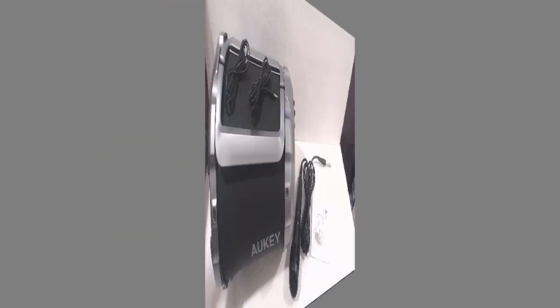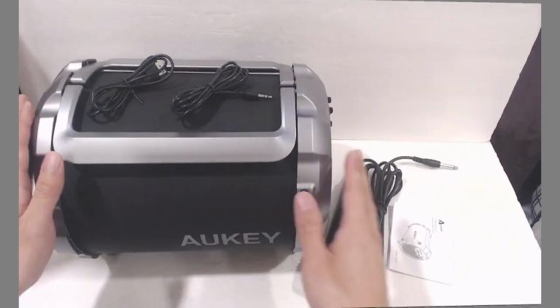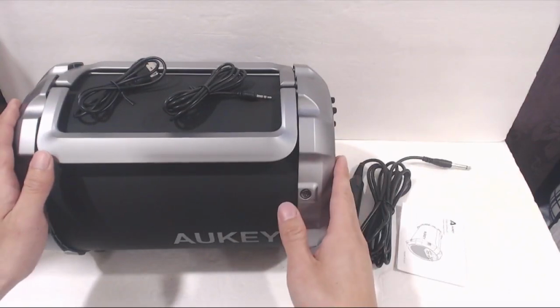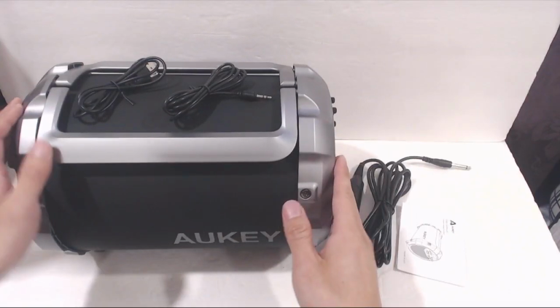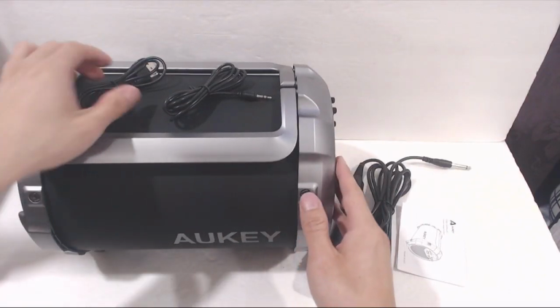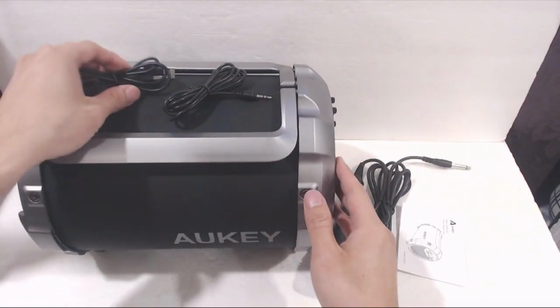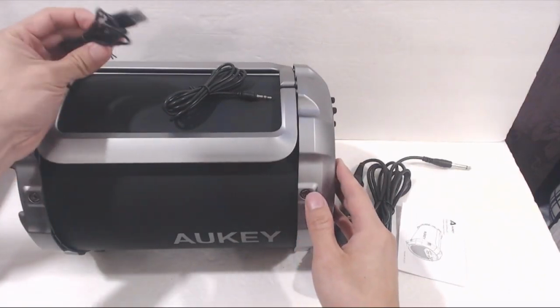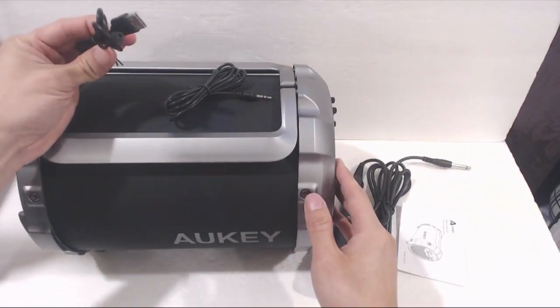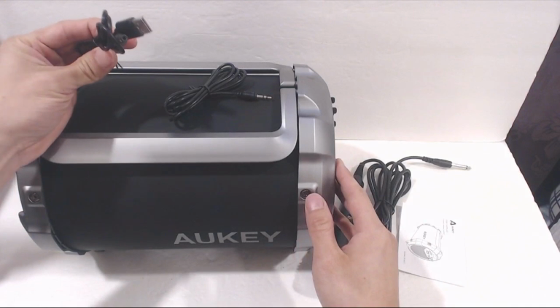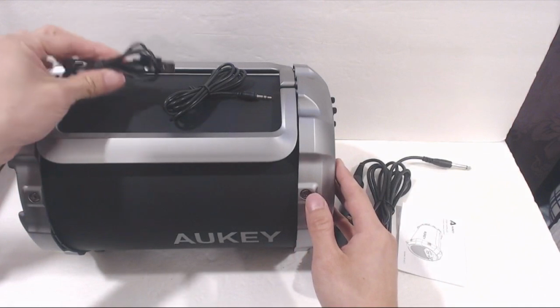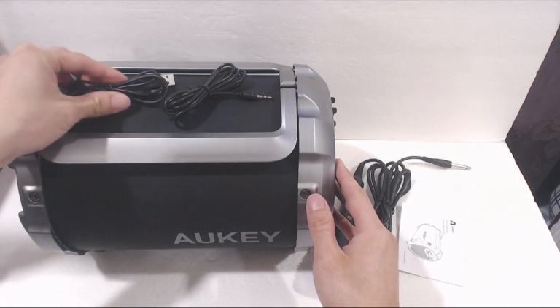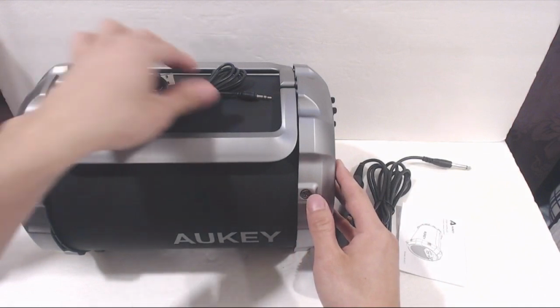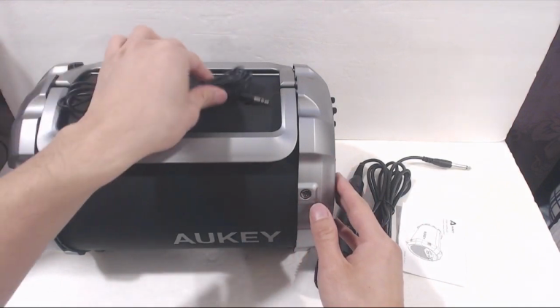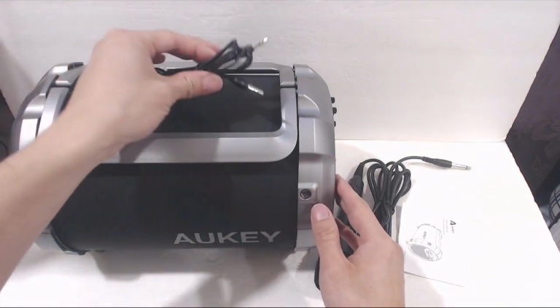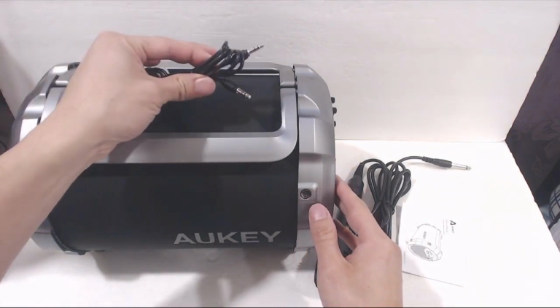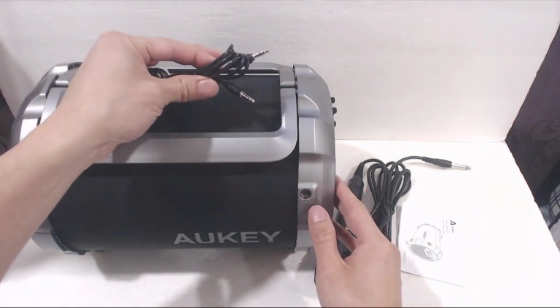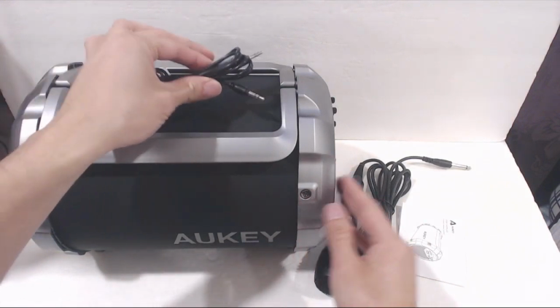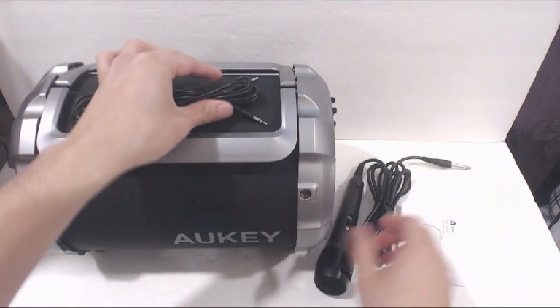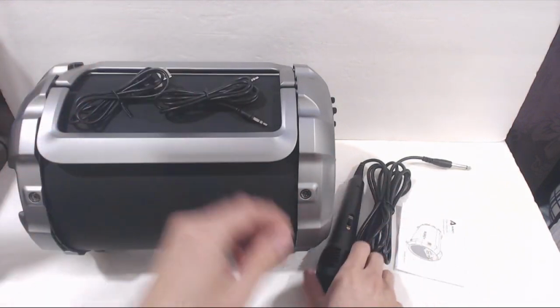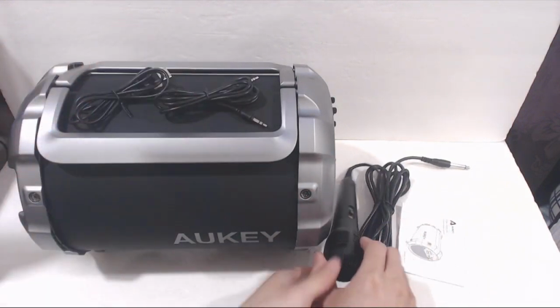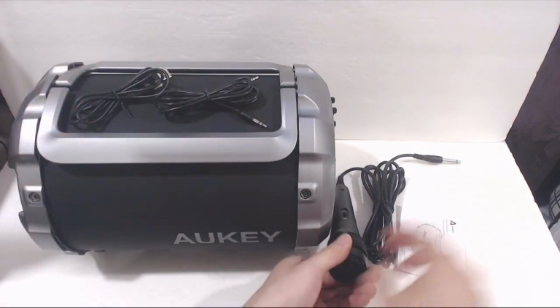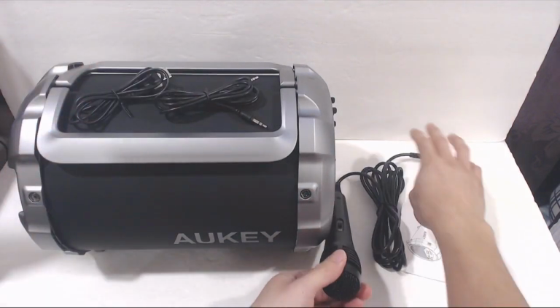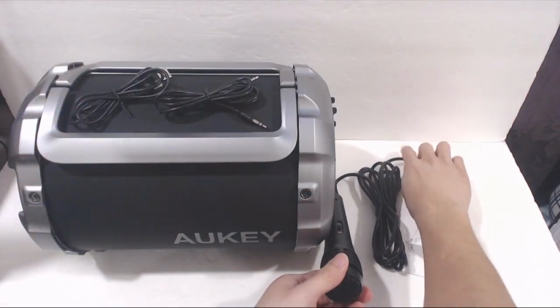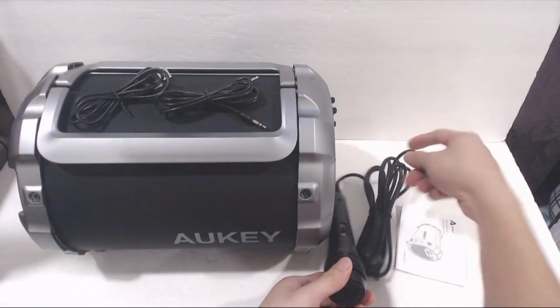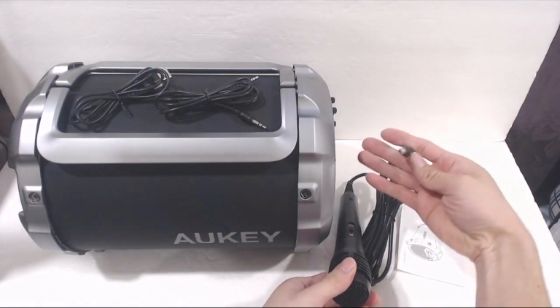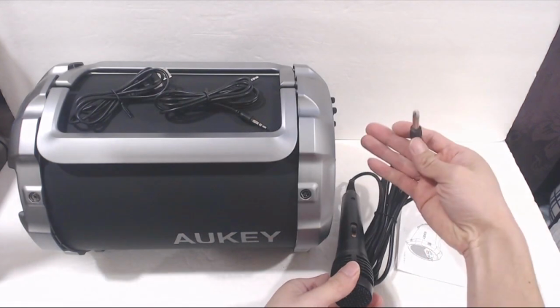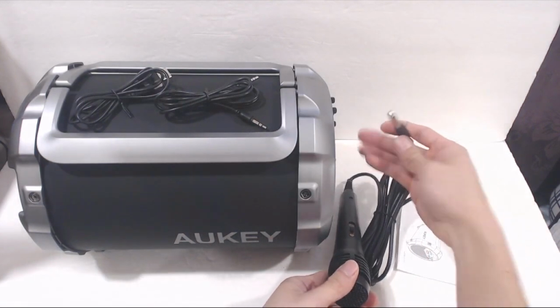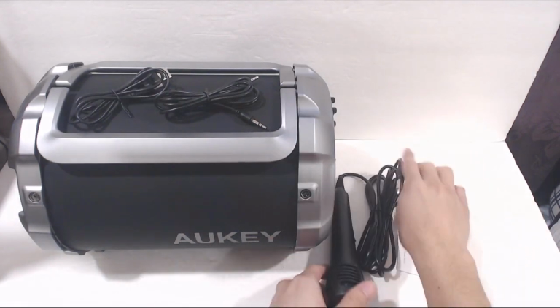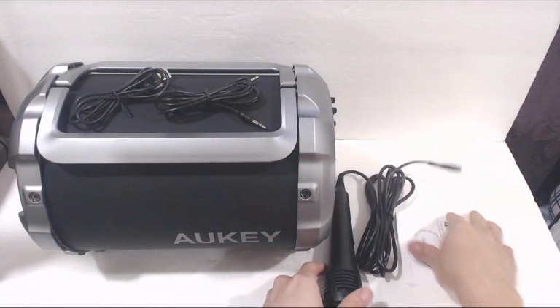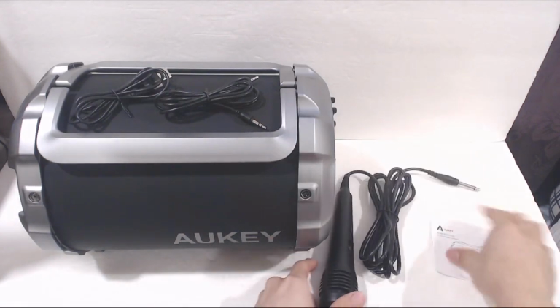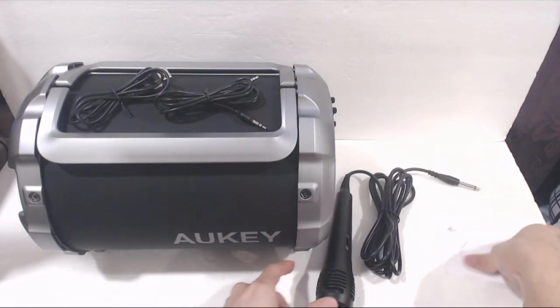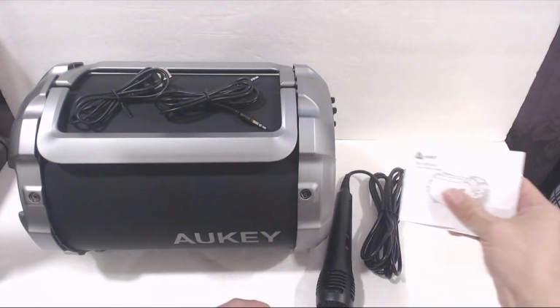This is the speaker. It comes with a 31-inch USB charging cable, a 47-inch male-to-male audio cable, a magnetic coil microphone with quarter-inch plug, and an instruction manual.